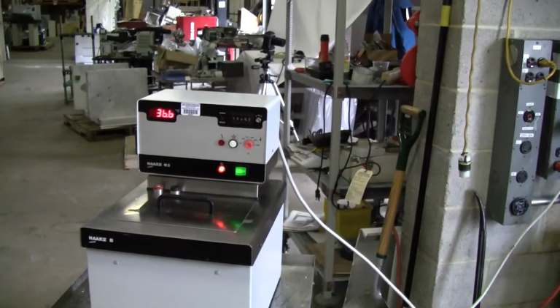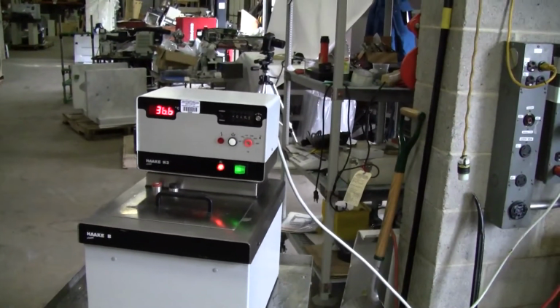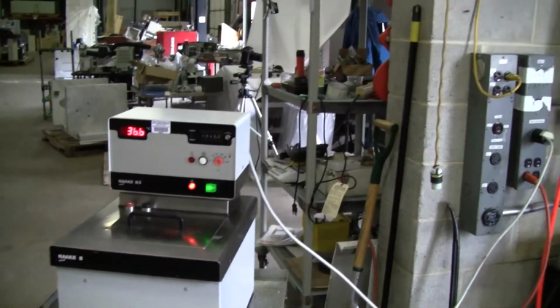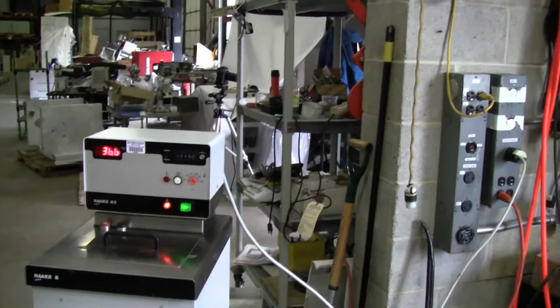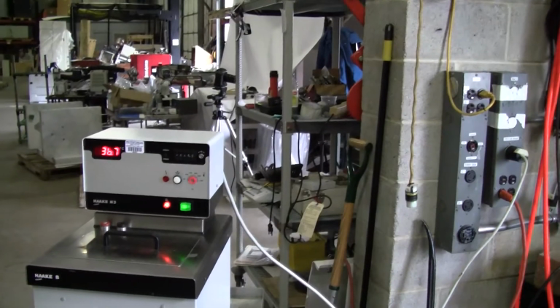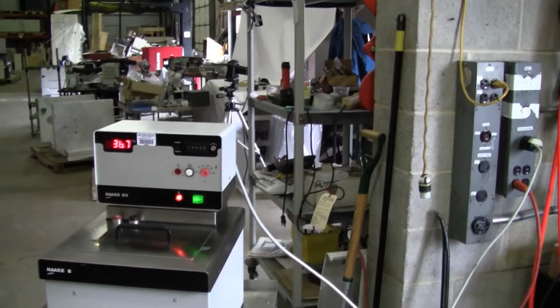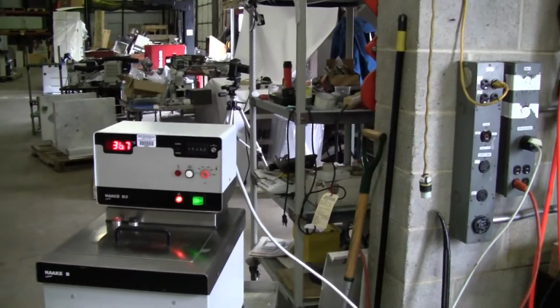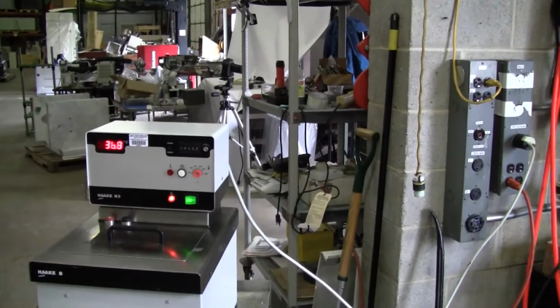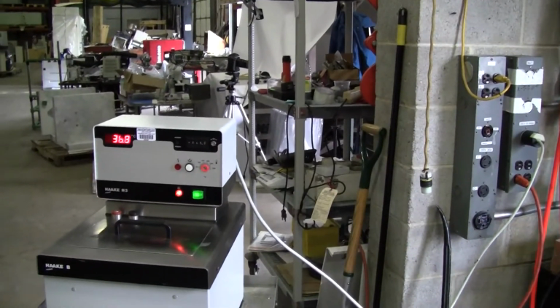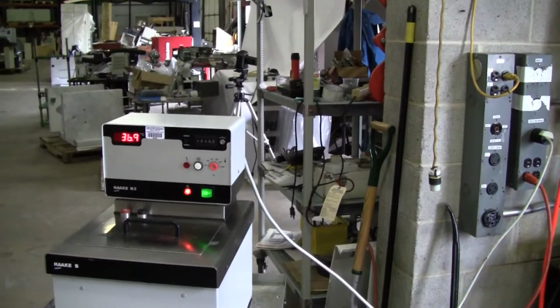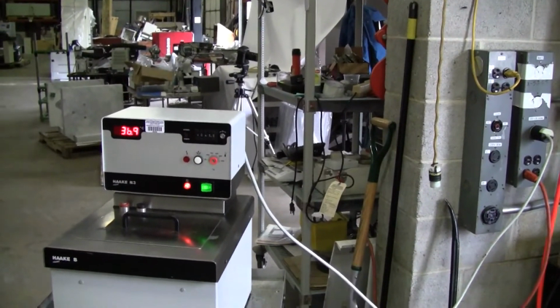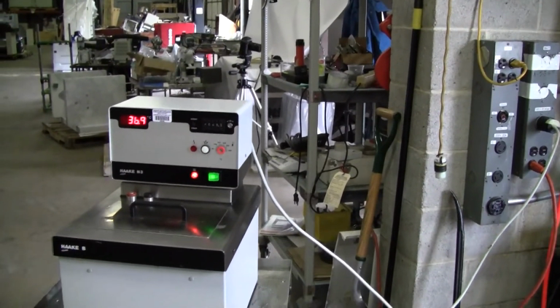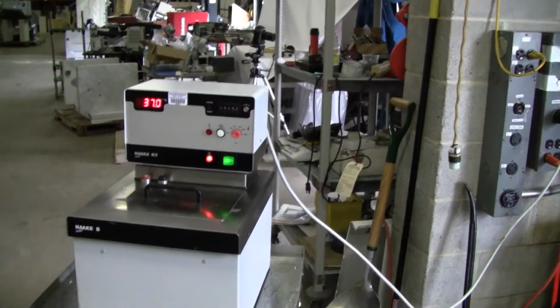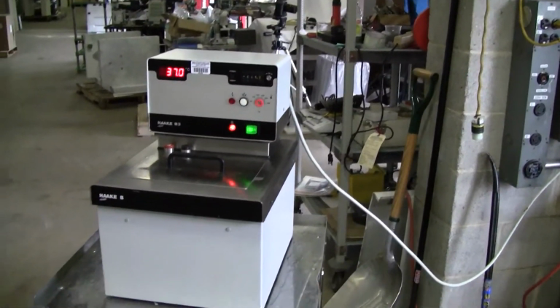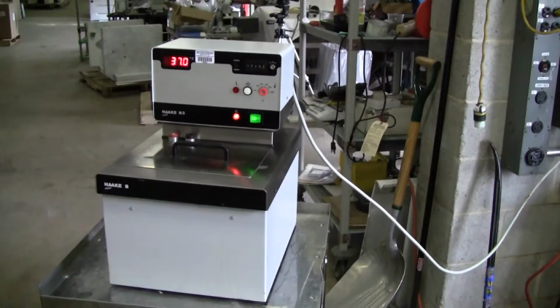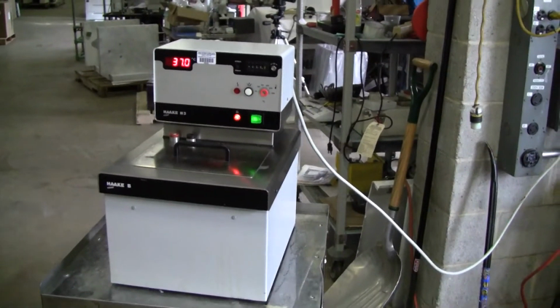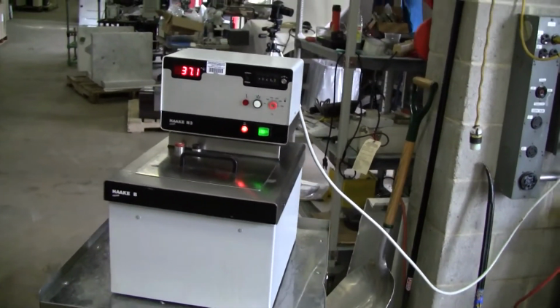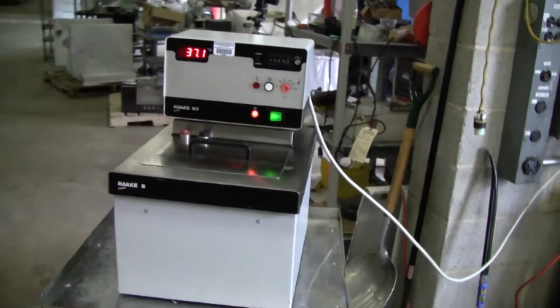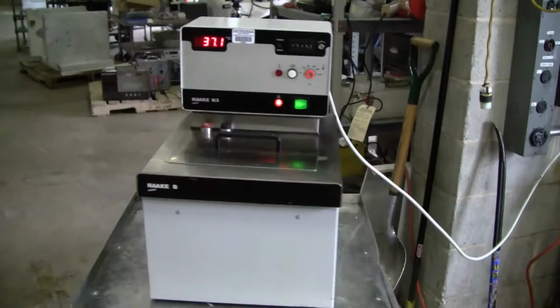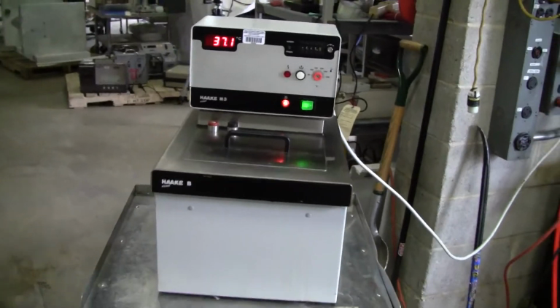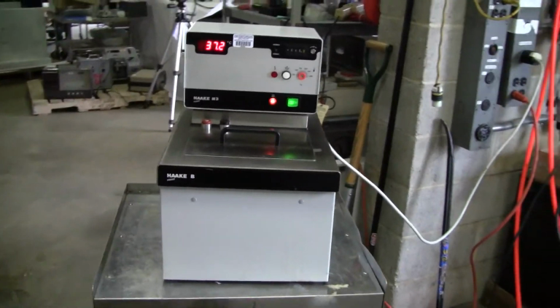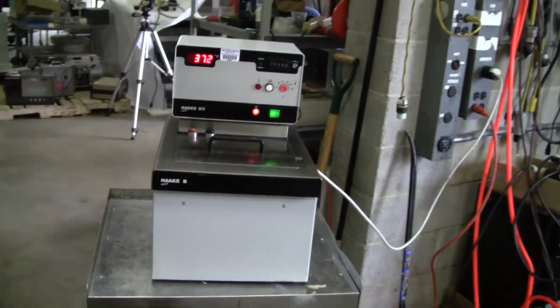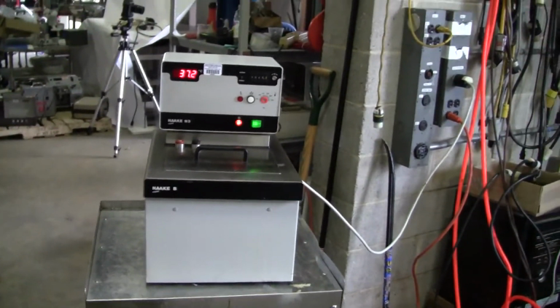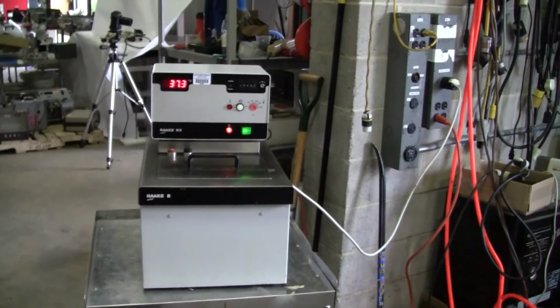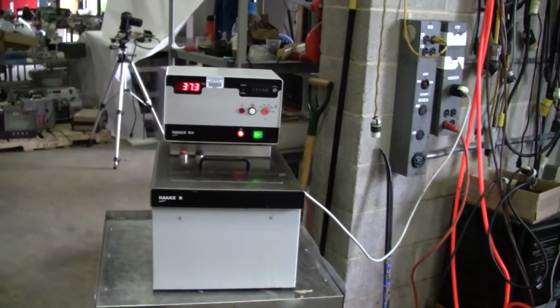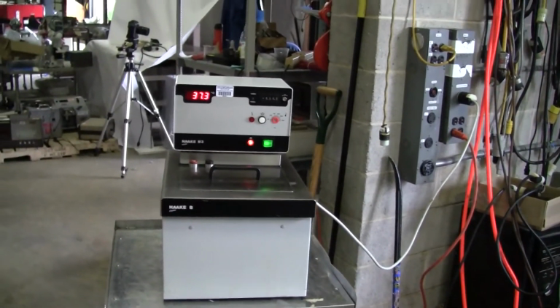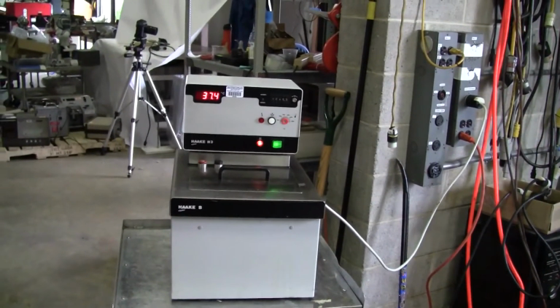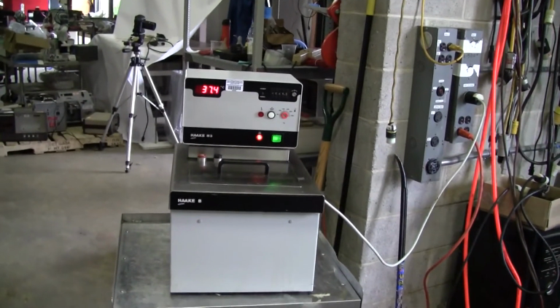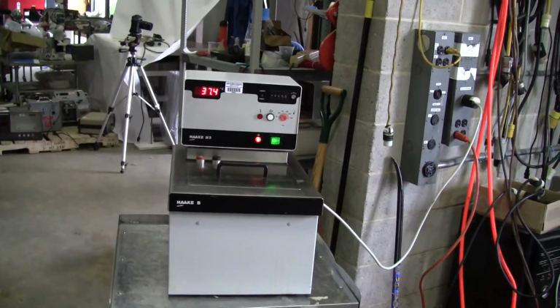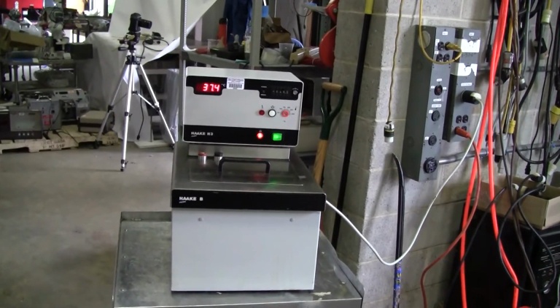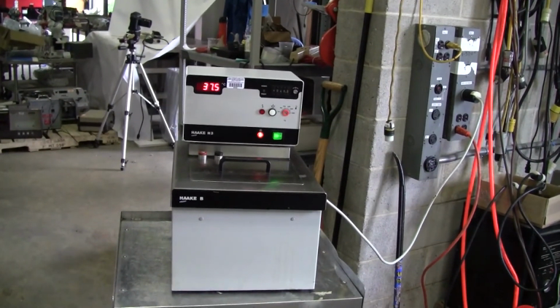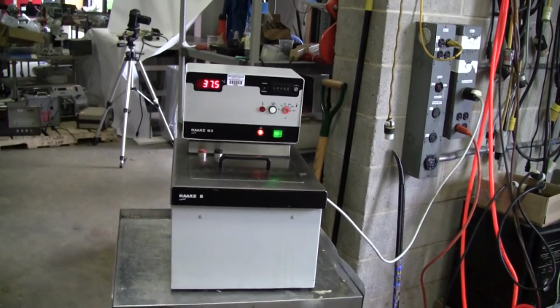If you have any questions, it's running on 220 volts and 20 amps. If you have any further questions, please give us a call at 609-518-9100. Thank you from HitechTrader.